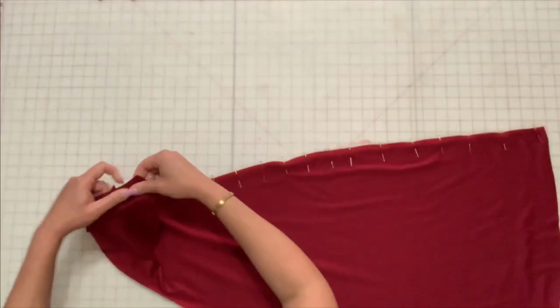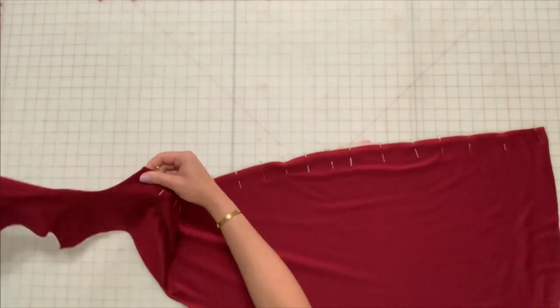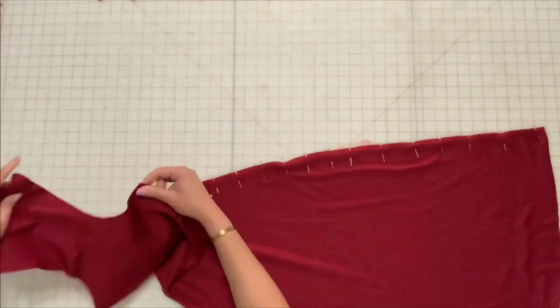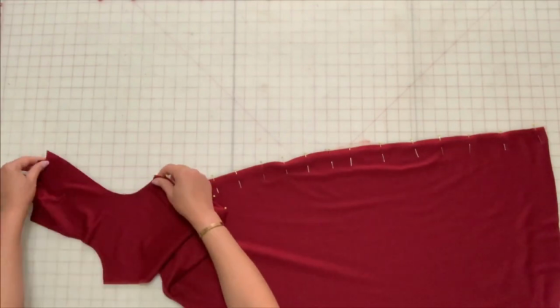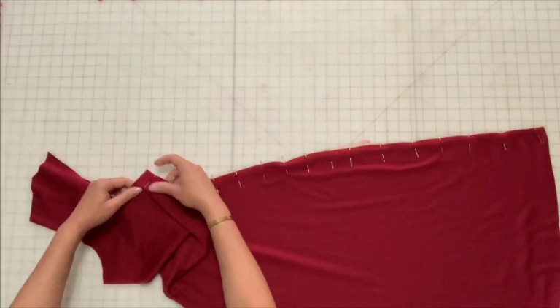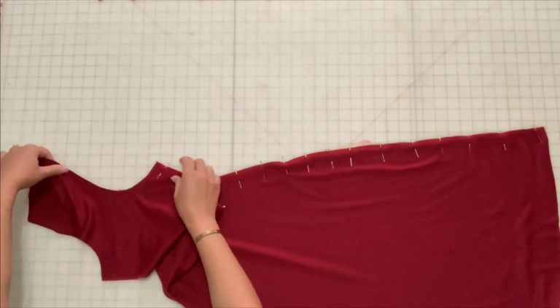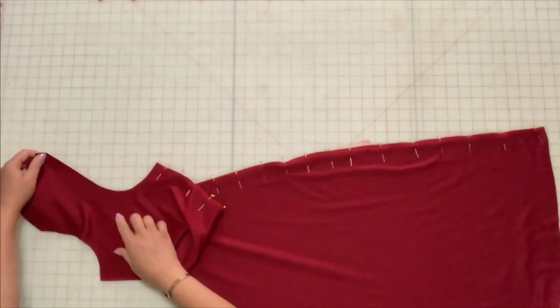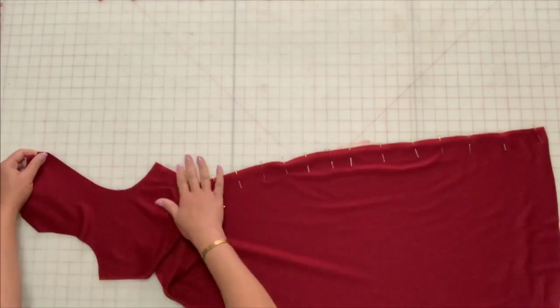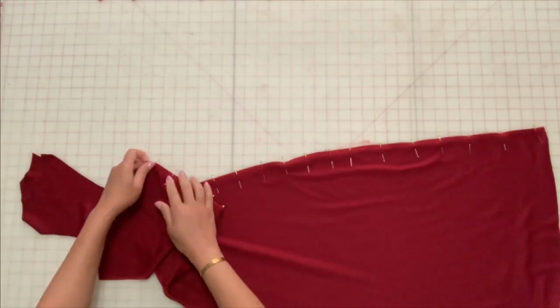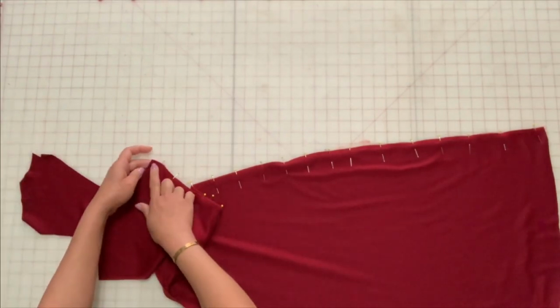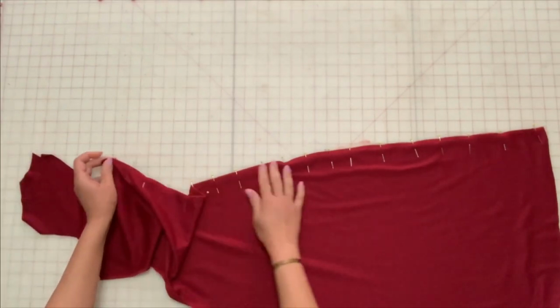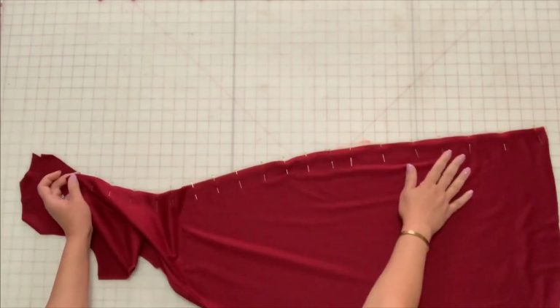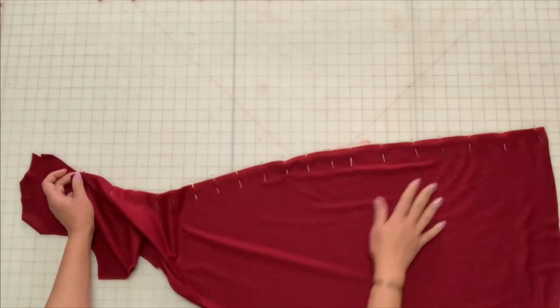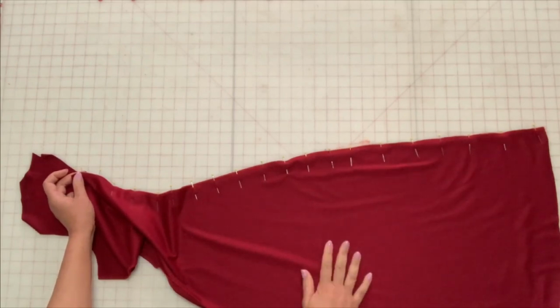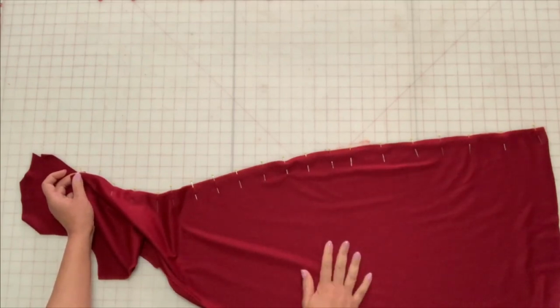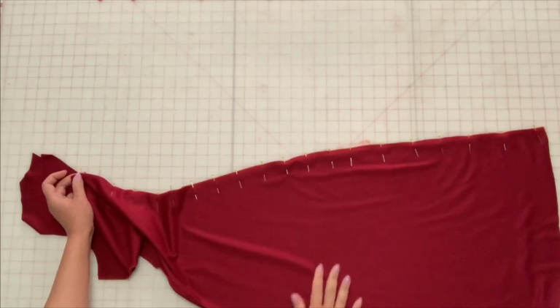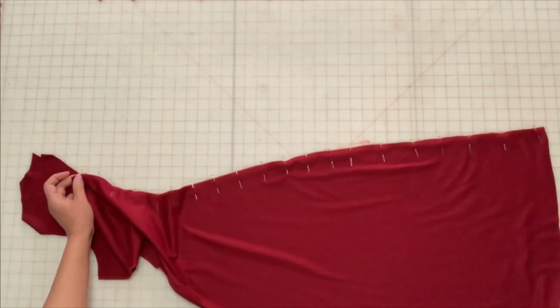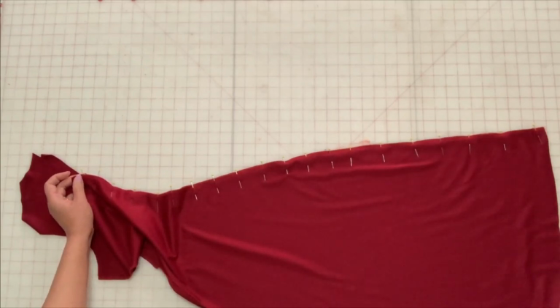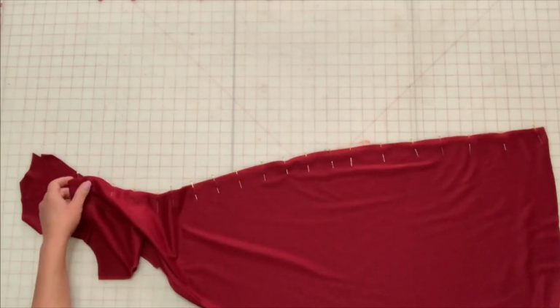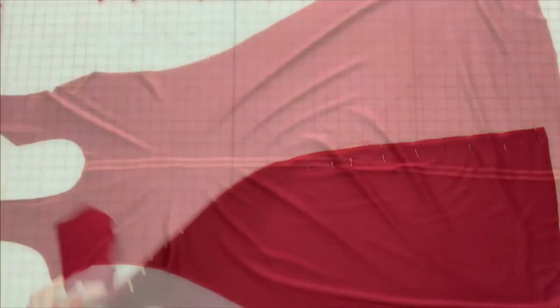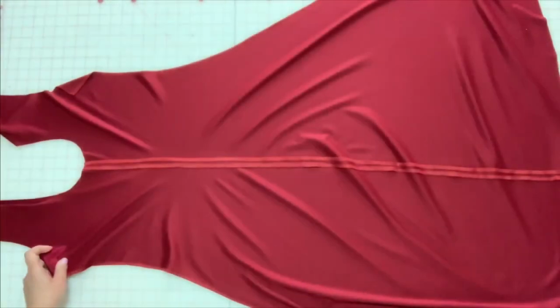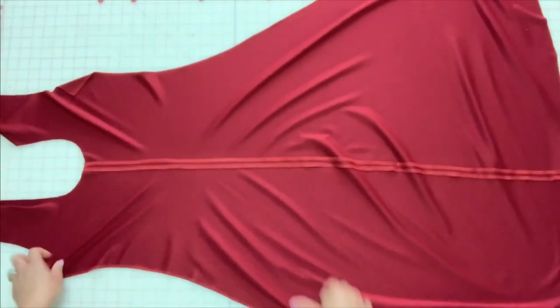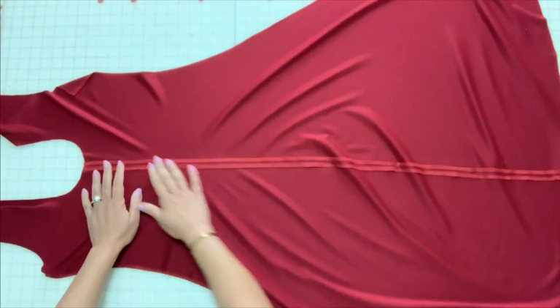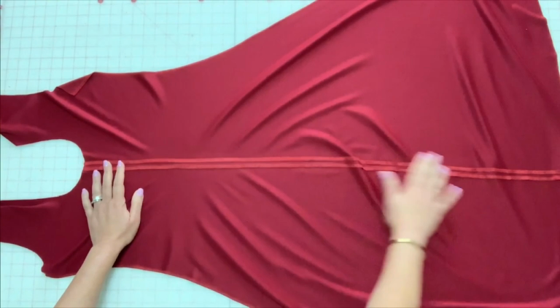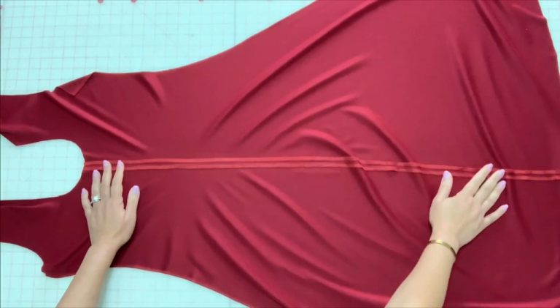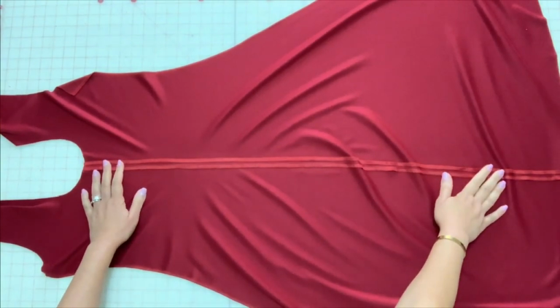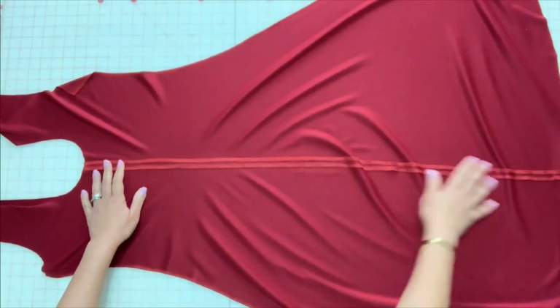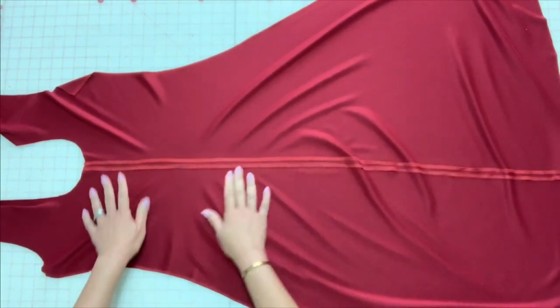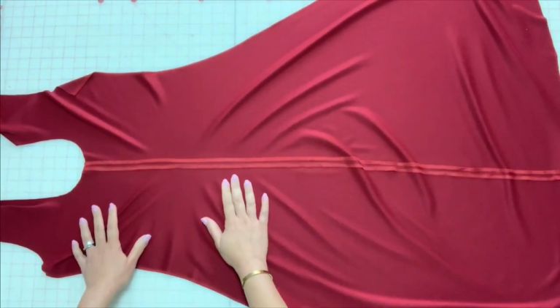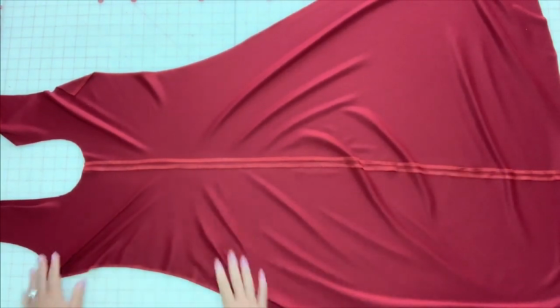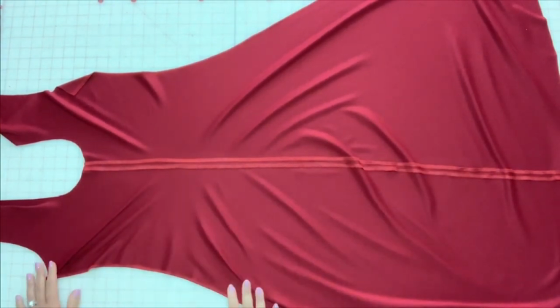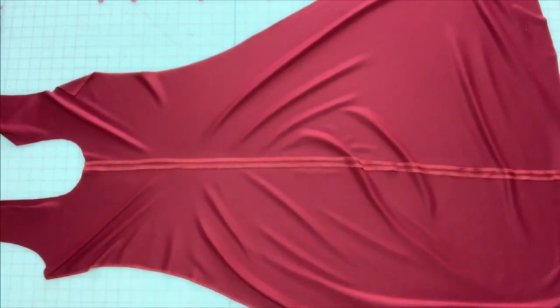Stitch the back sections together at the center back below the cutout. While using knit fabrics, finishing with a serger is optional since knit fabric doesn't fray. Finish the seam and press the seam open flat.